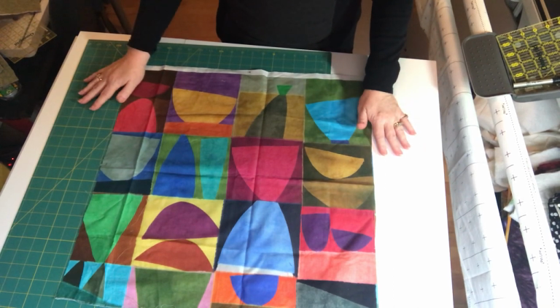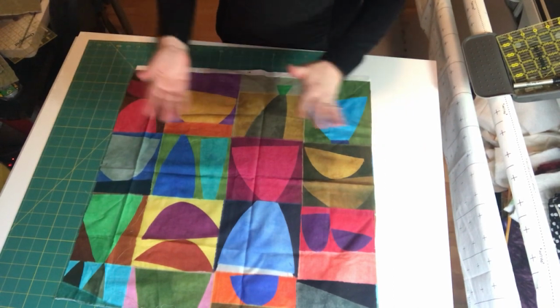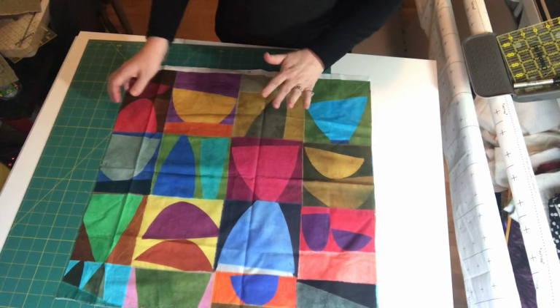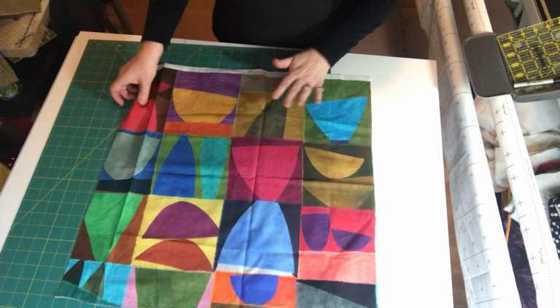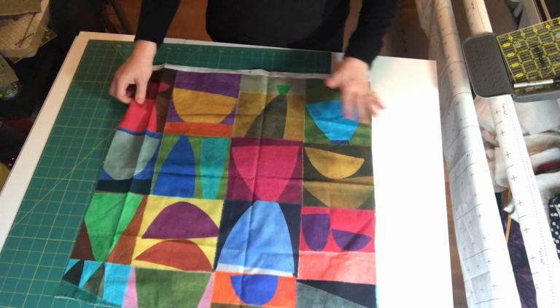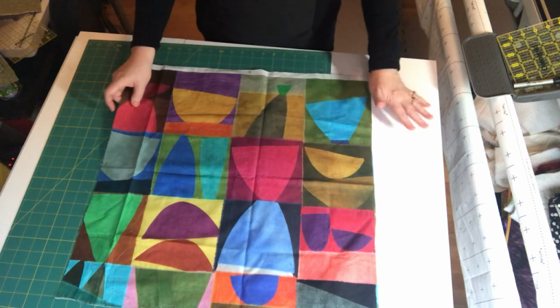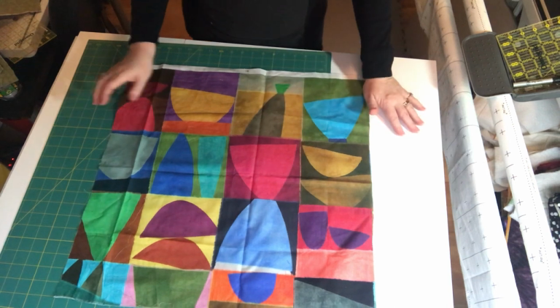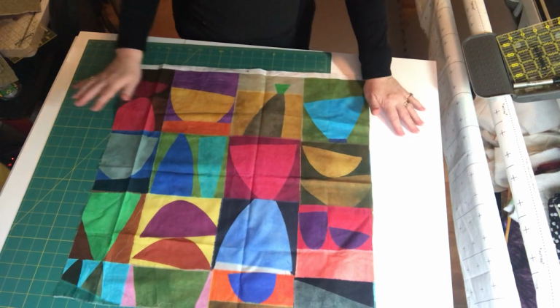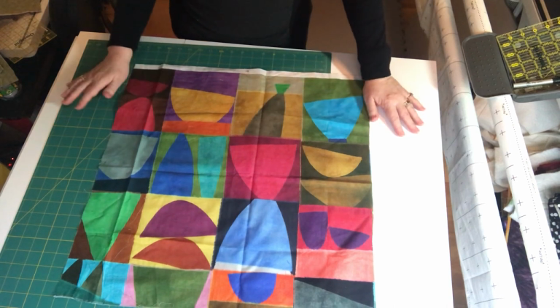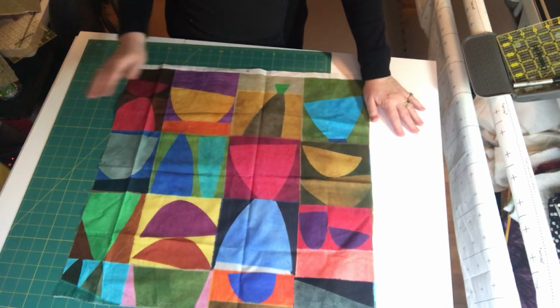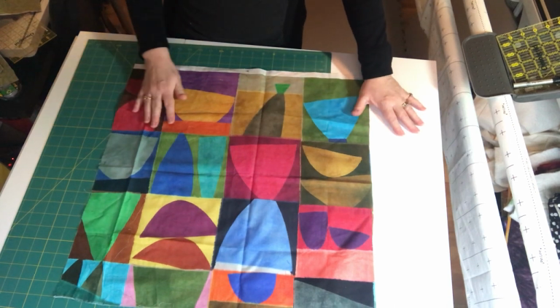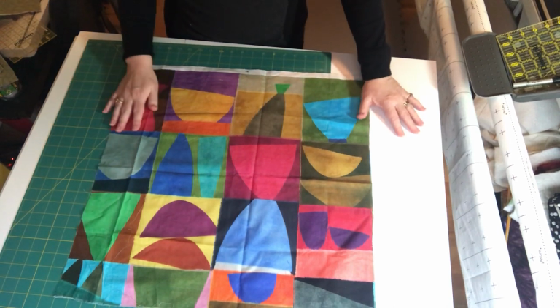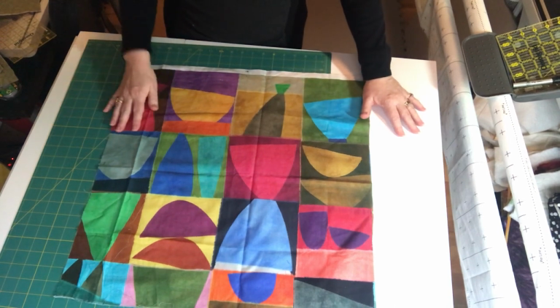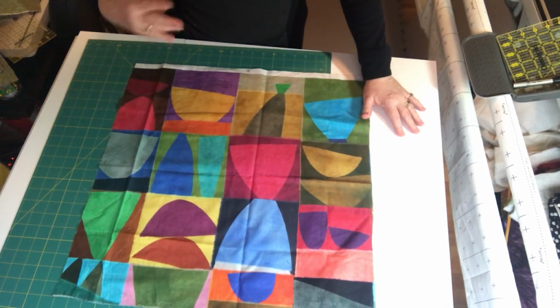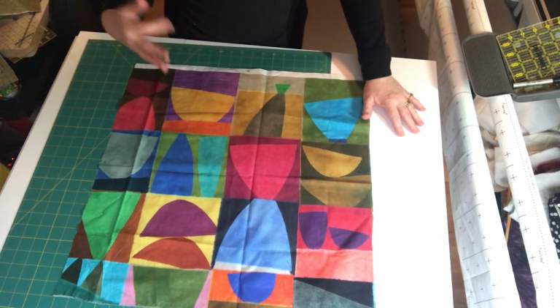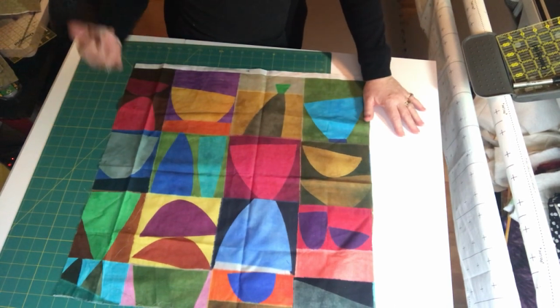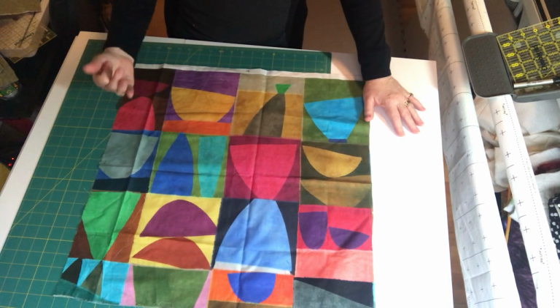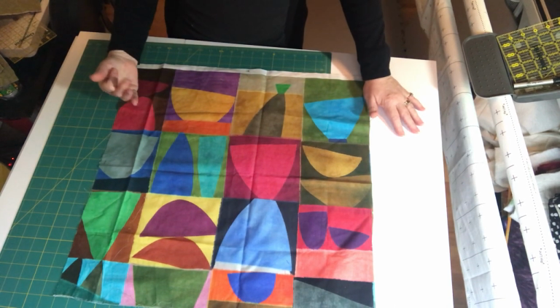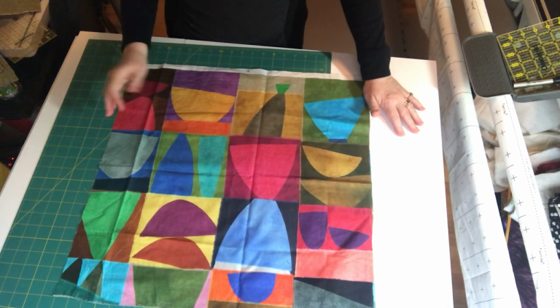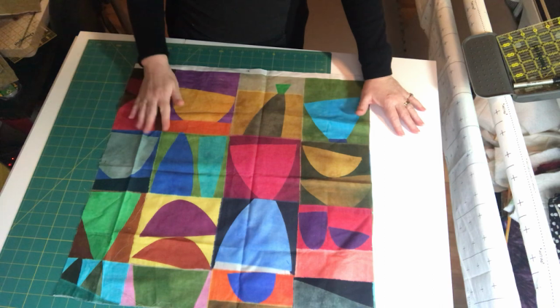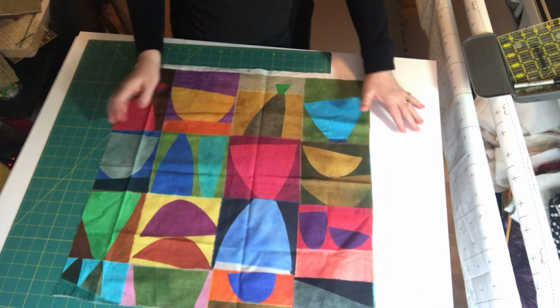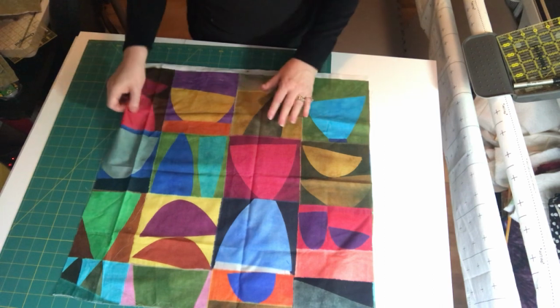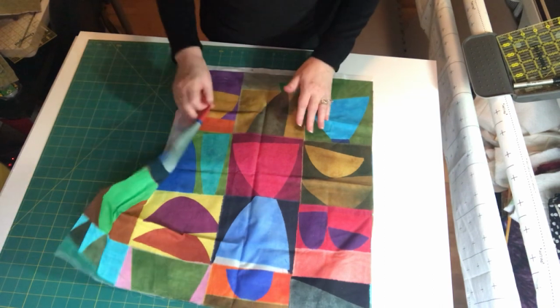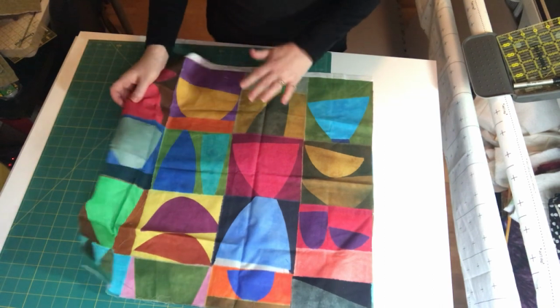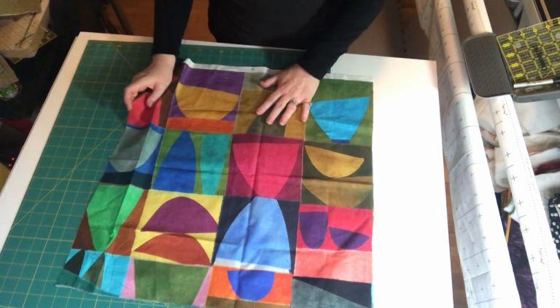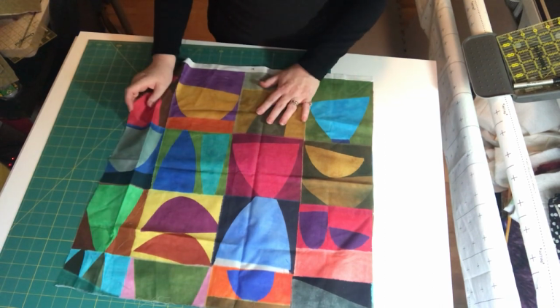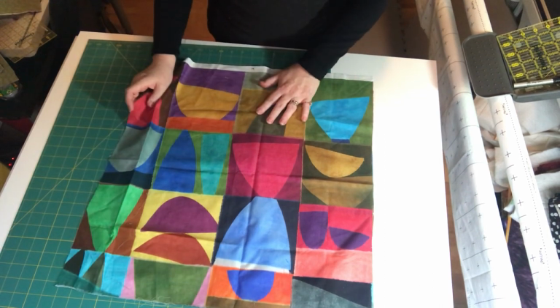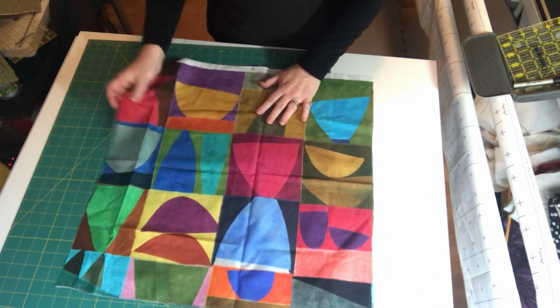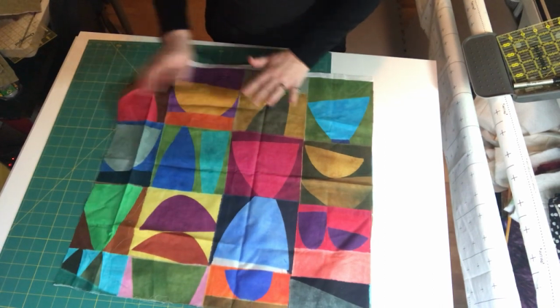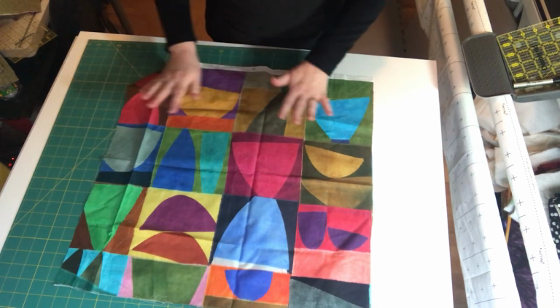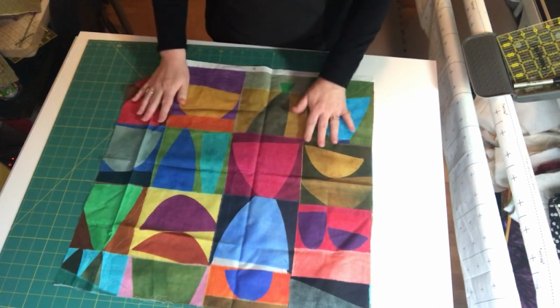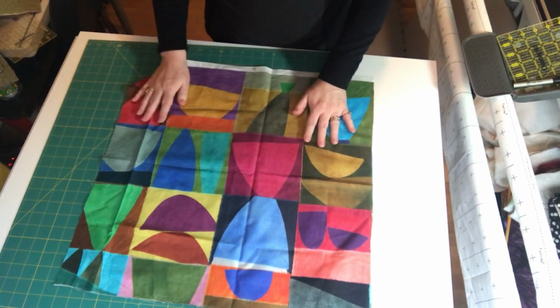For the backing, you can choose a plain backing or a complementary or contrasting fabric so that when you flip it over you have two sets of placemats. It's entirely up to you.